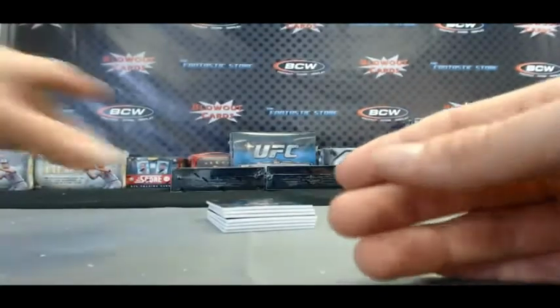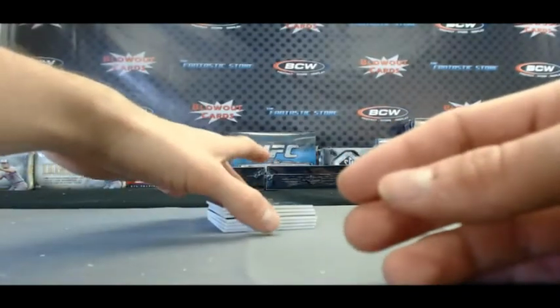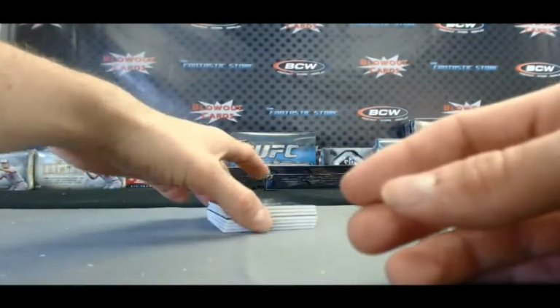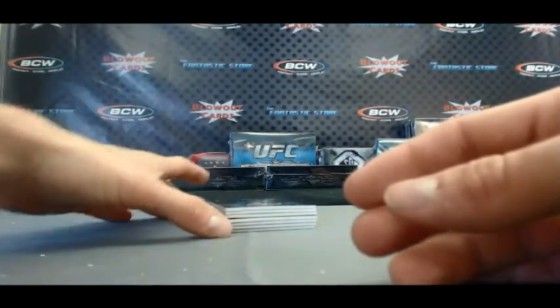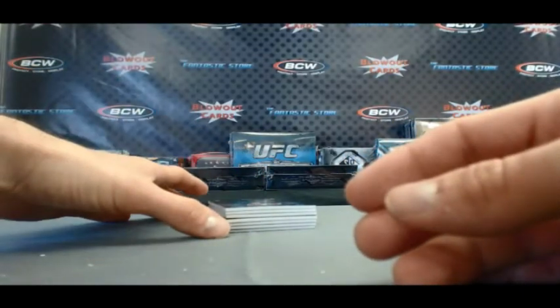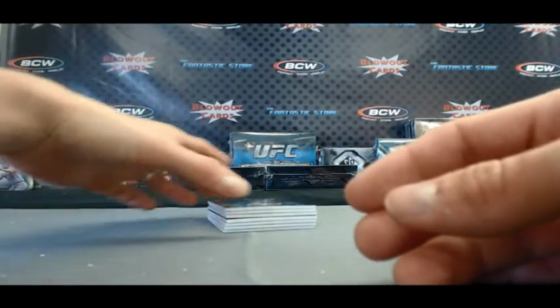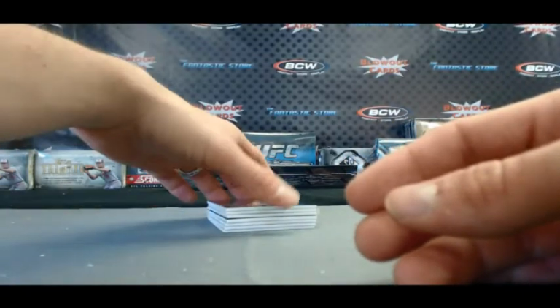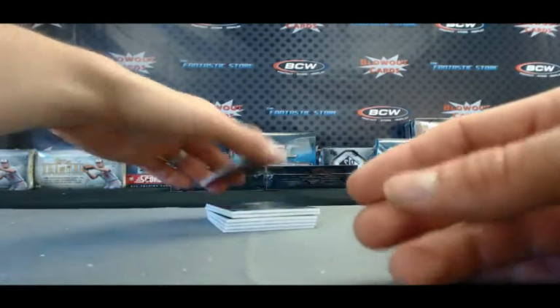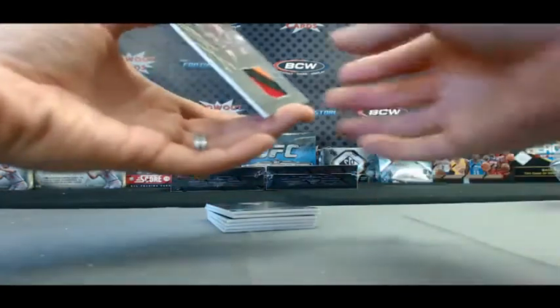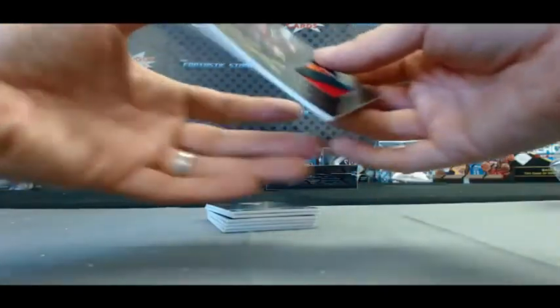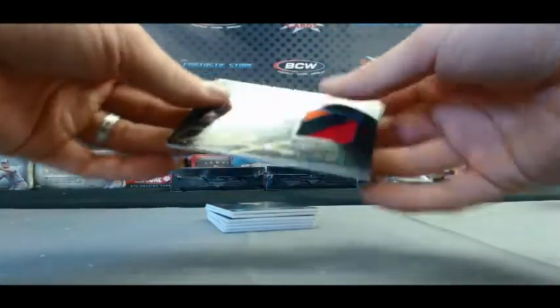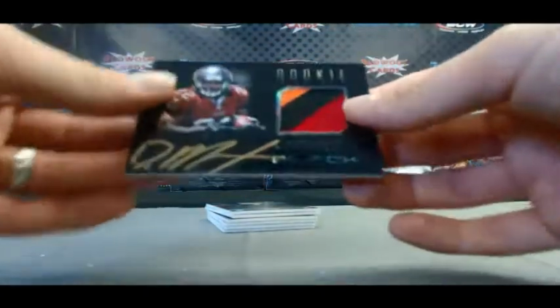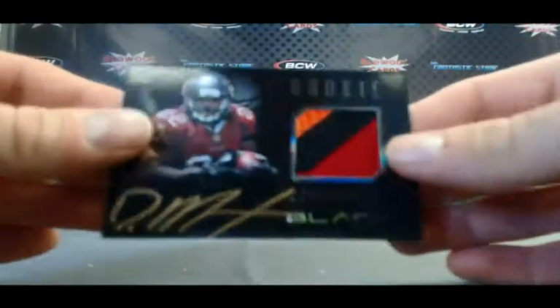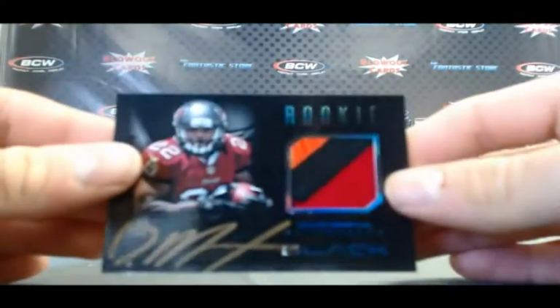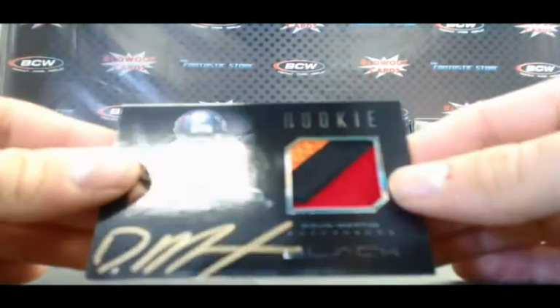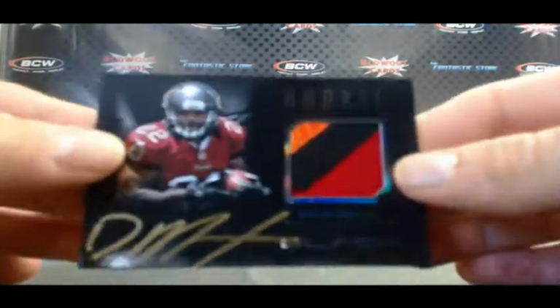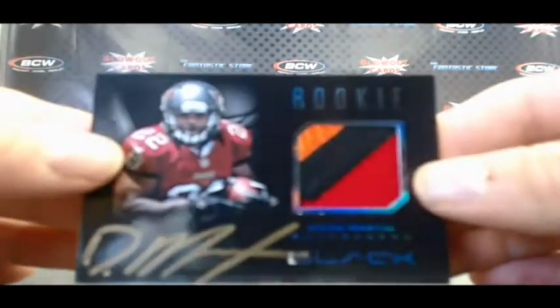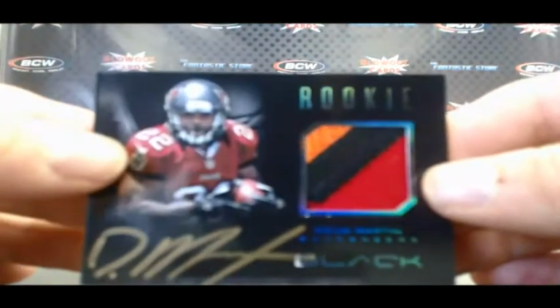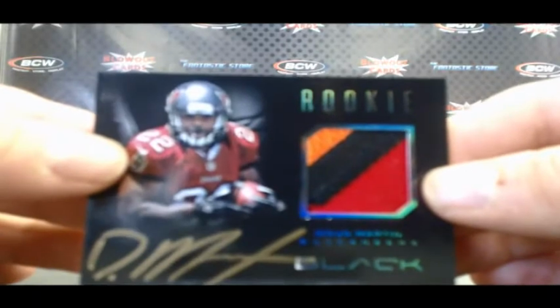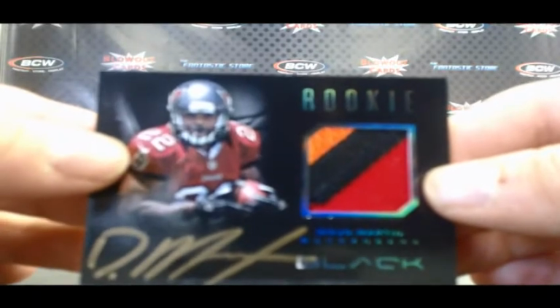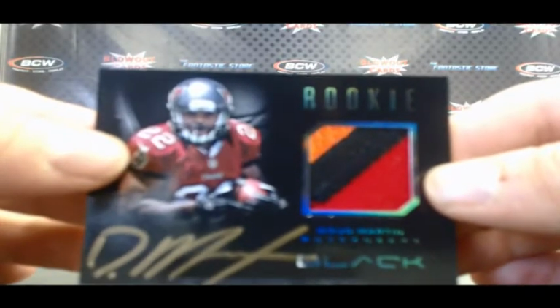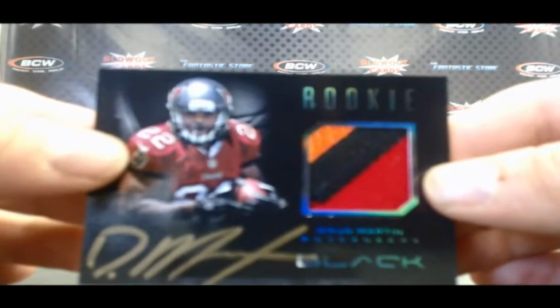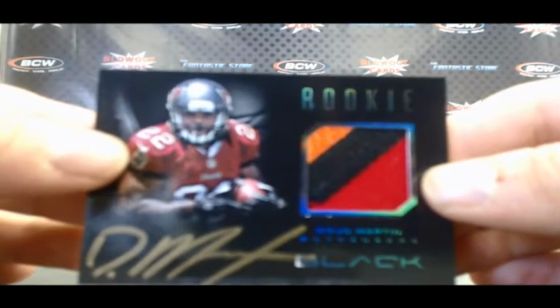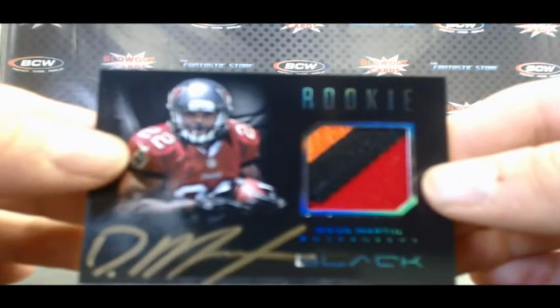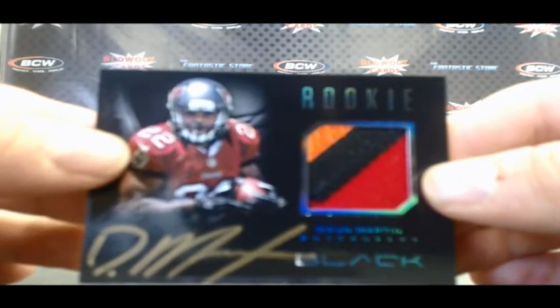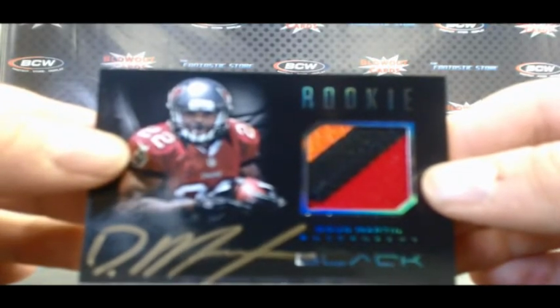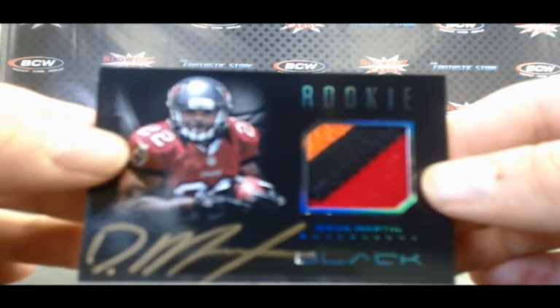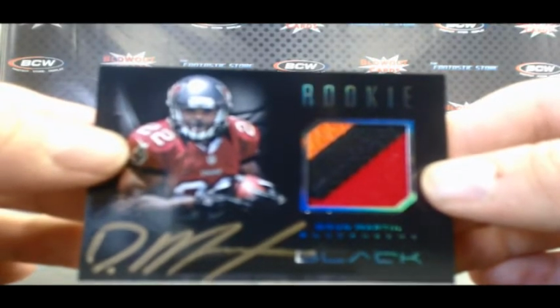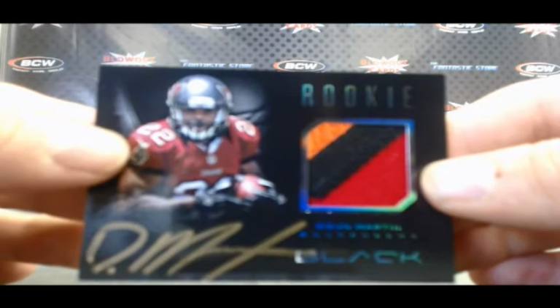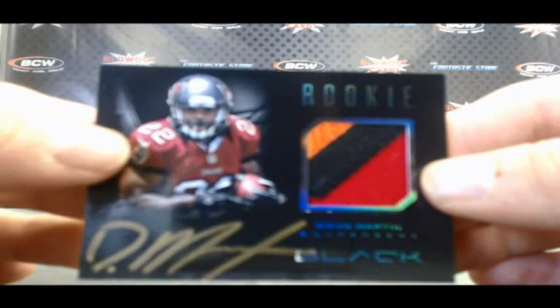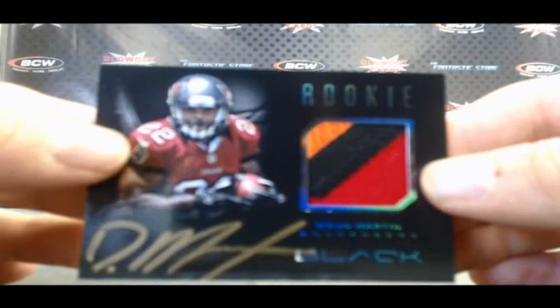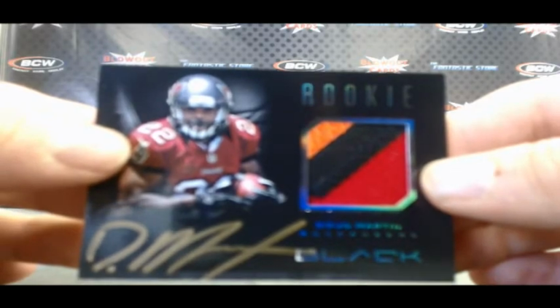Well, I think we've got a pretty nice hit here — number 247 of 349. Yes, we do. Three-color rookie patch autograph — Muscle Hamster, Doug Martin. Nice. That's a great looking card right there.